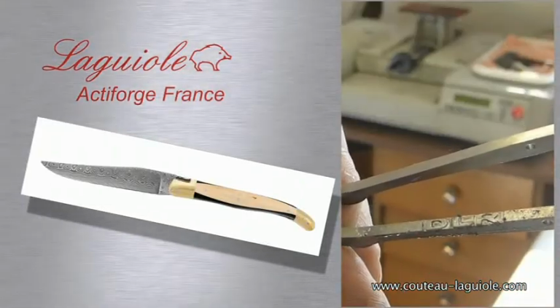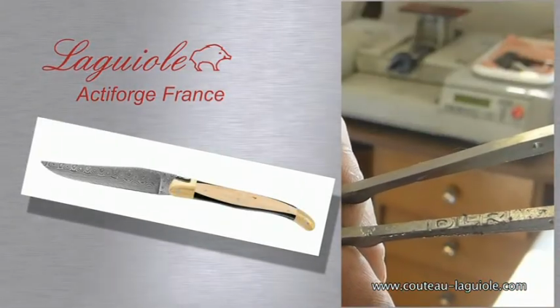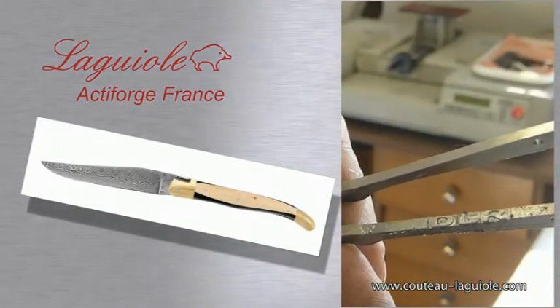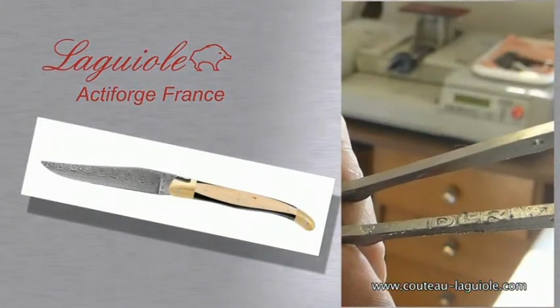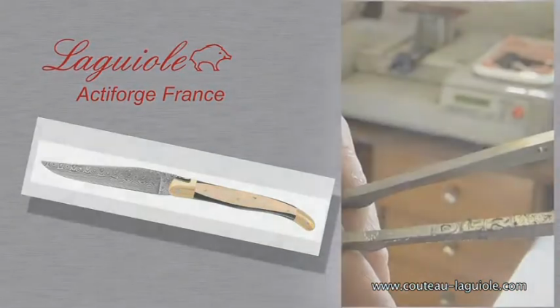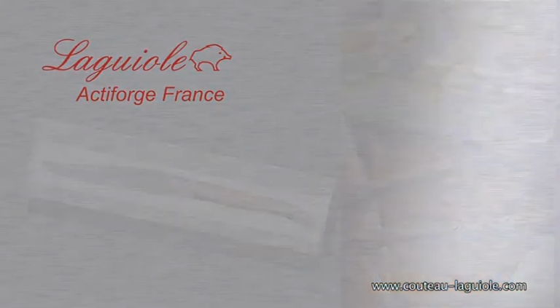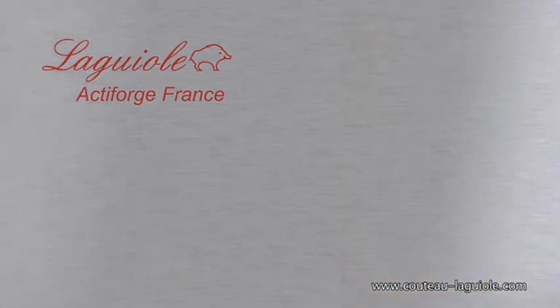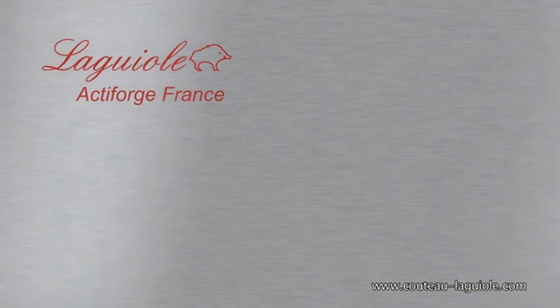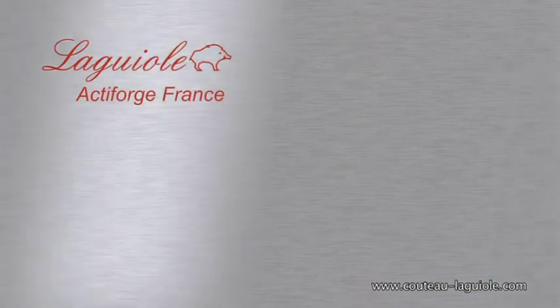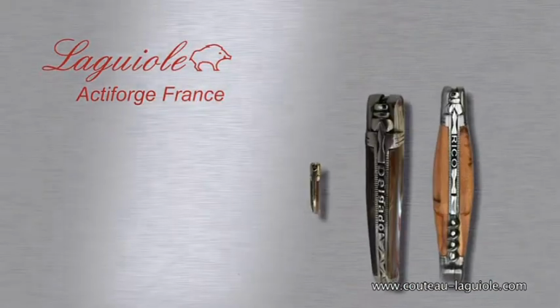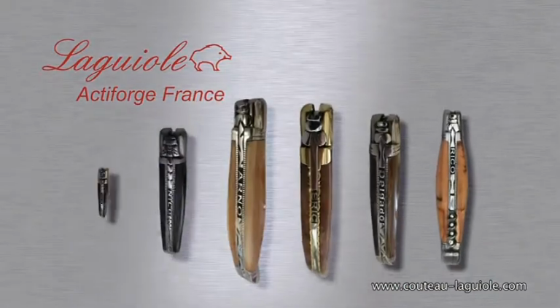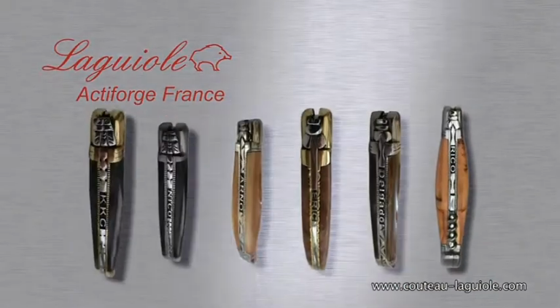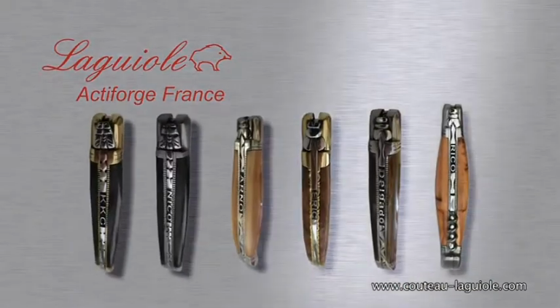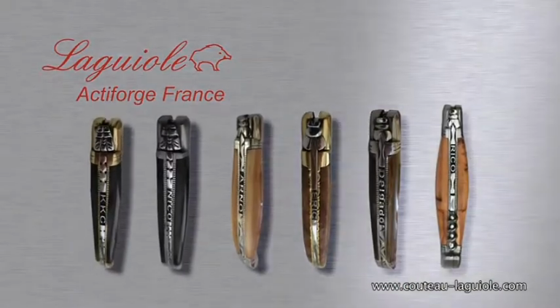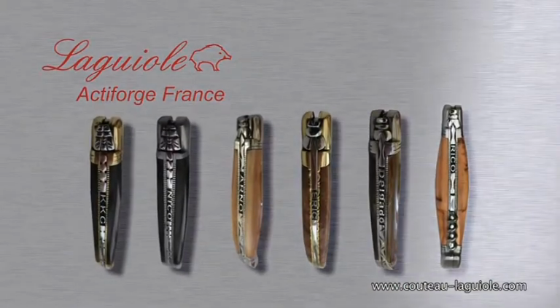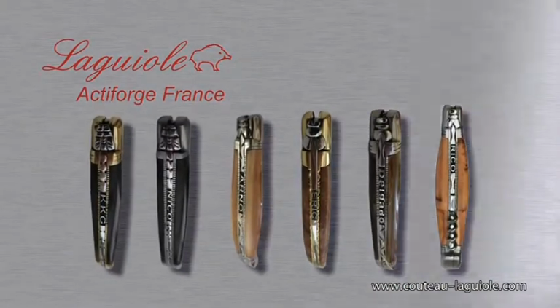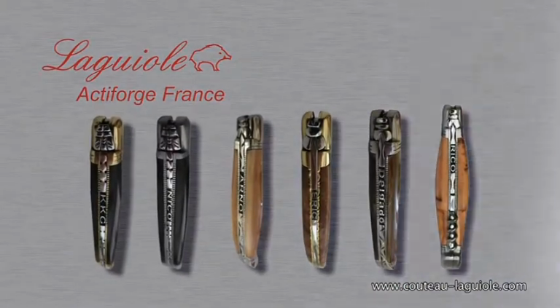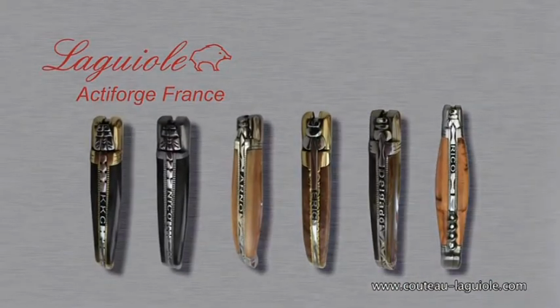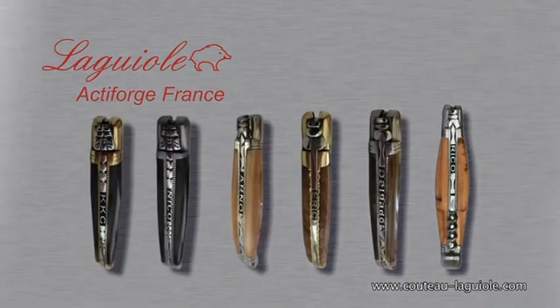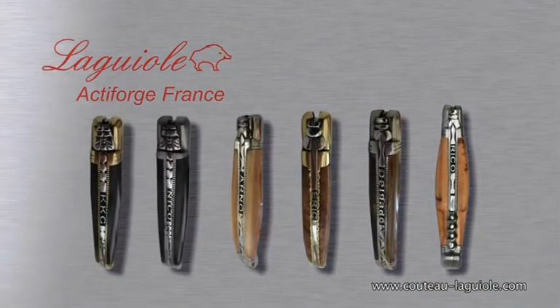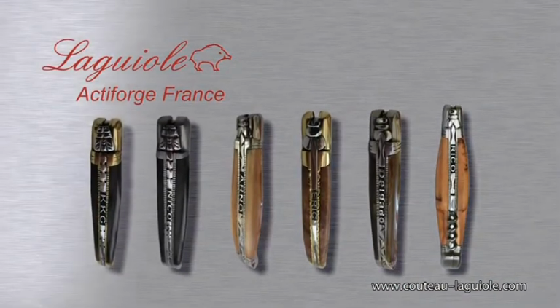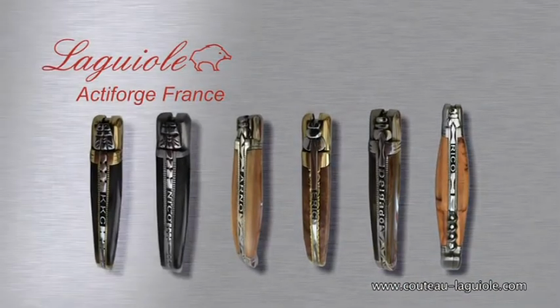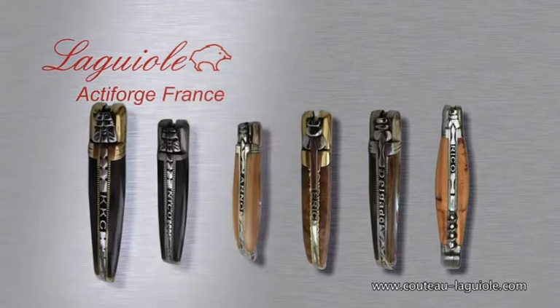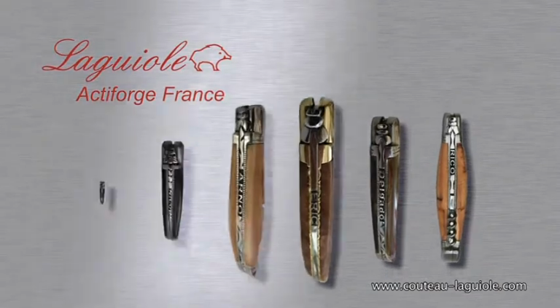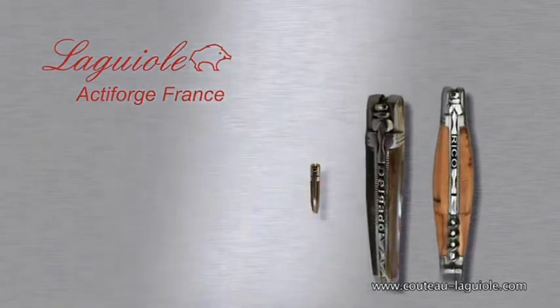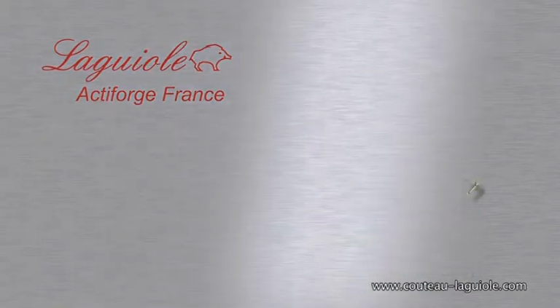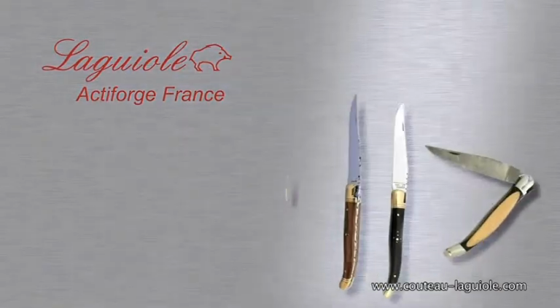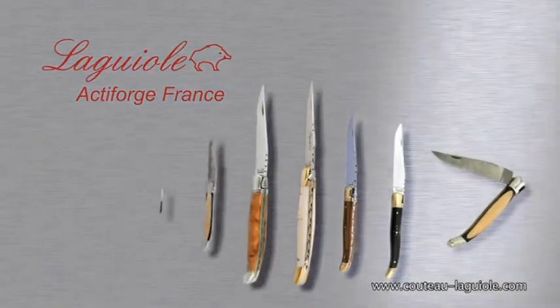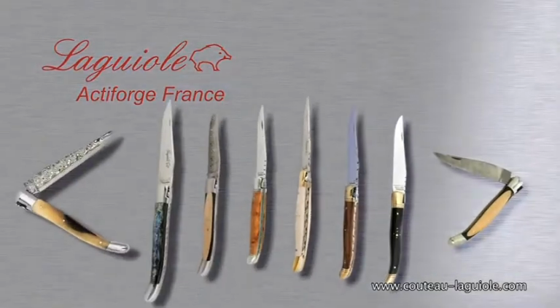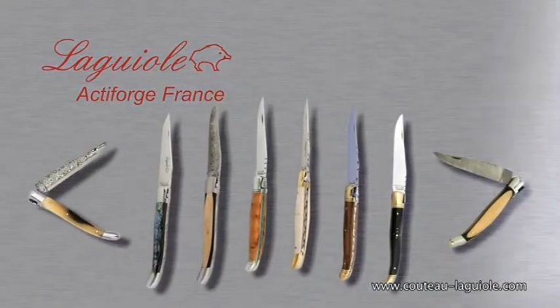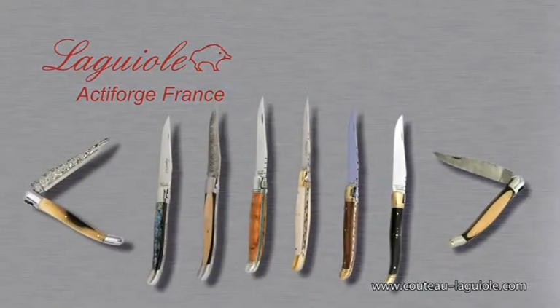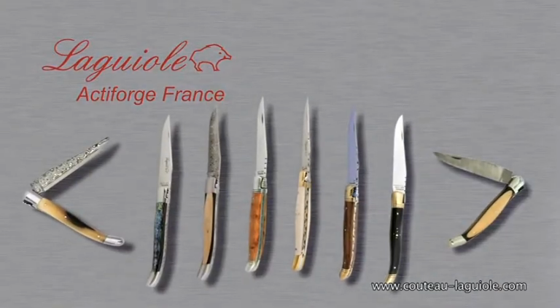You can choose the different parts of your knife, their ornamentation, the engraving of a name, a date, etc. — thus making your Laguiole Active Forge into a unique item guaranteed for life.